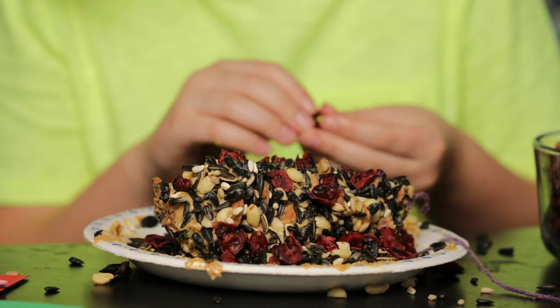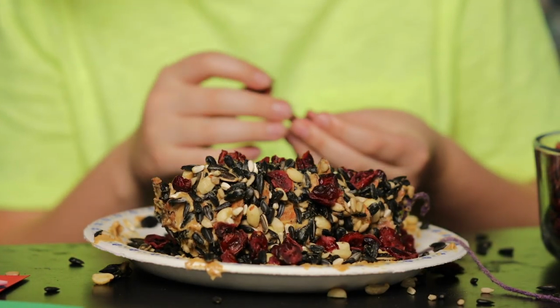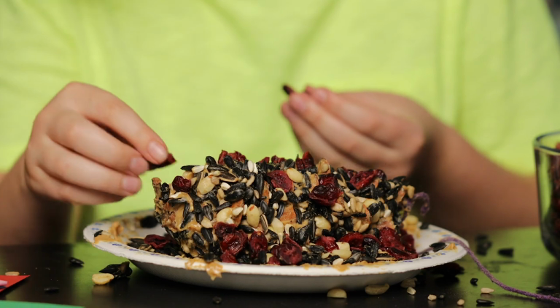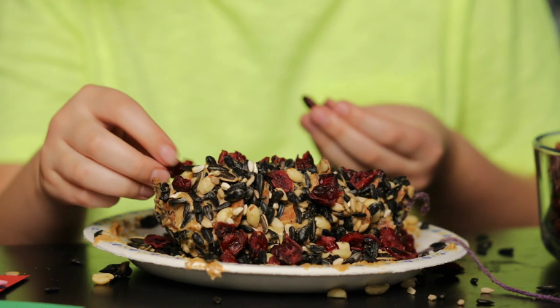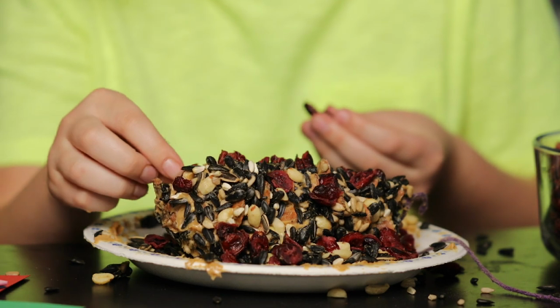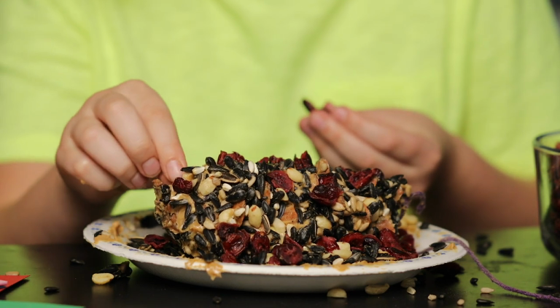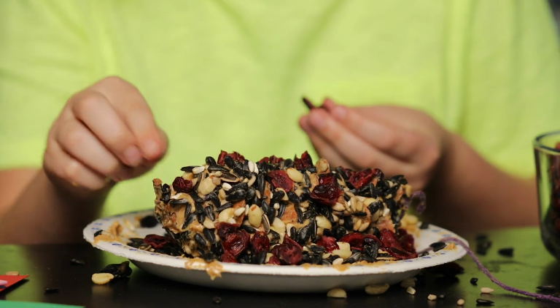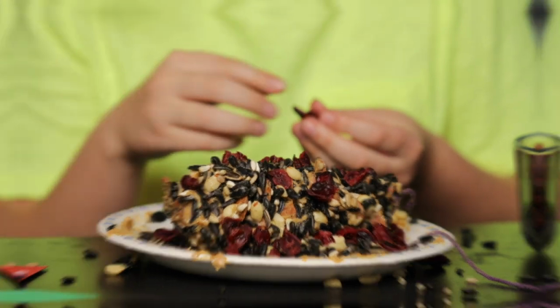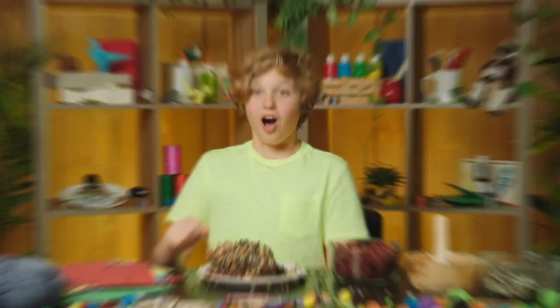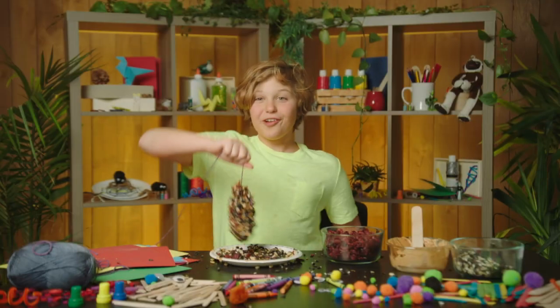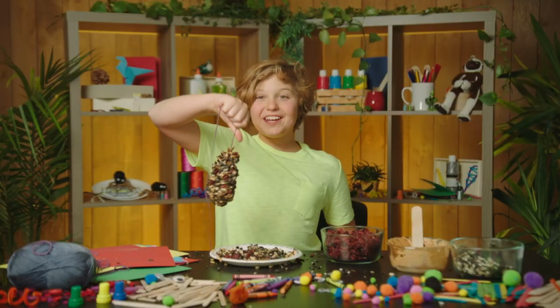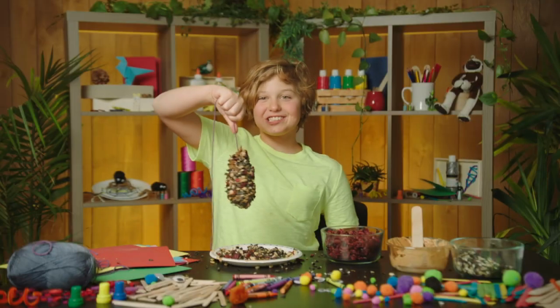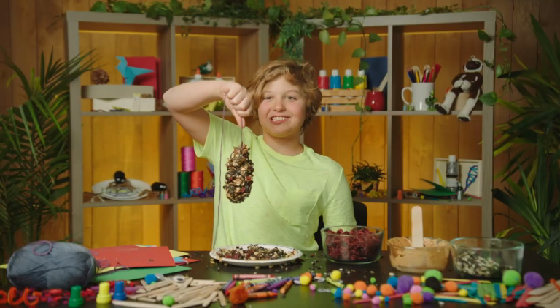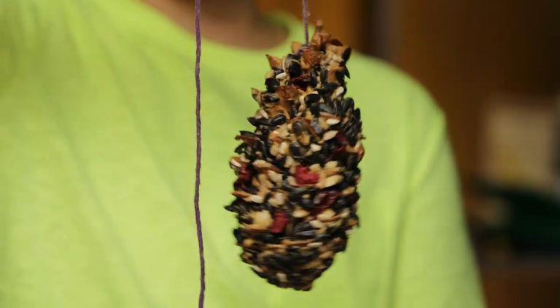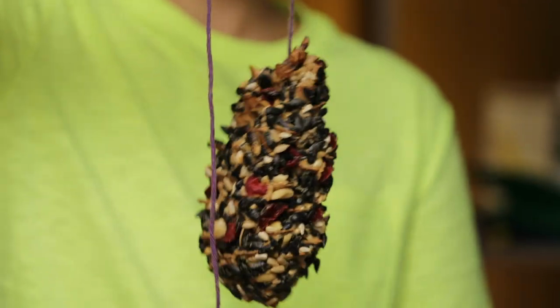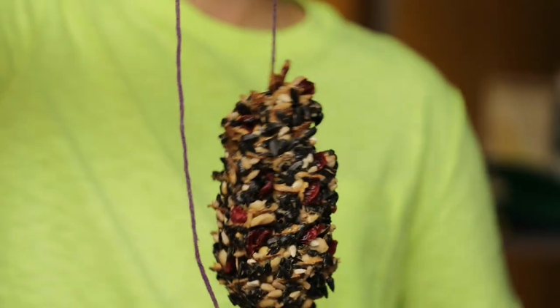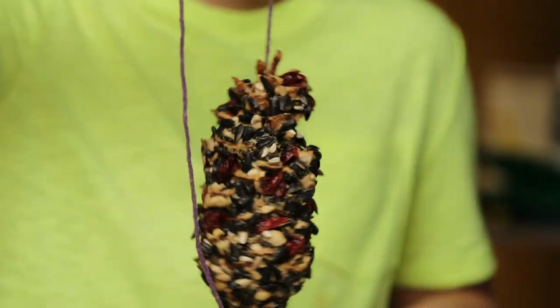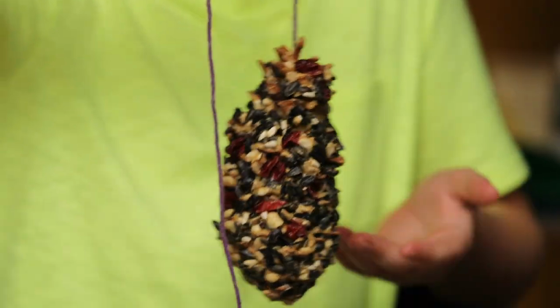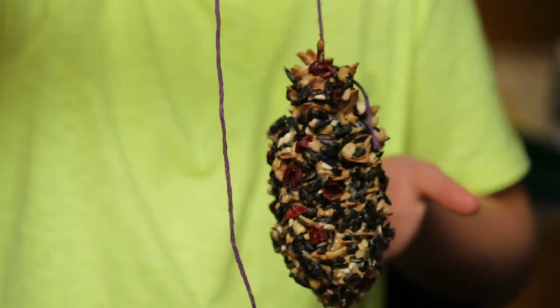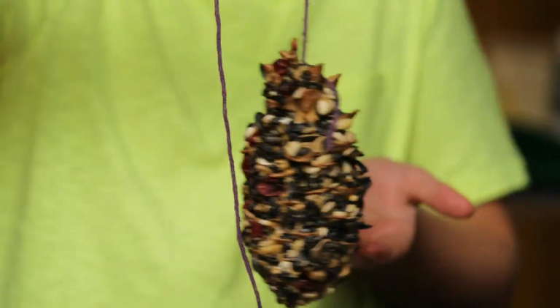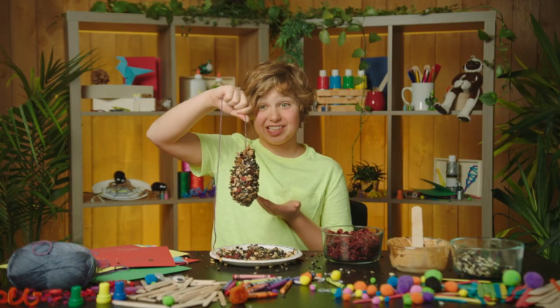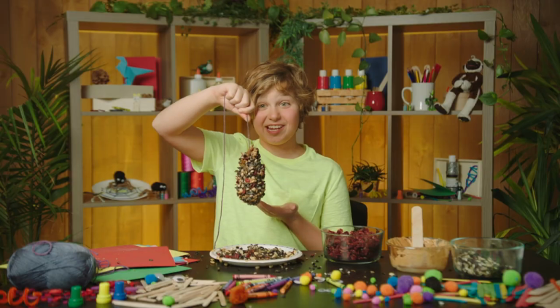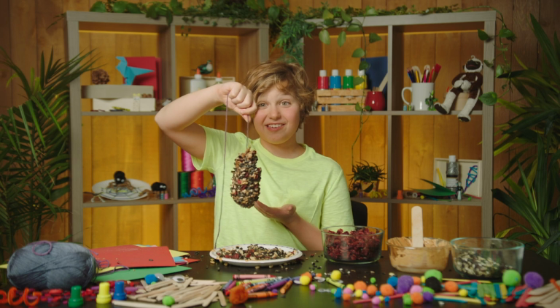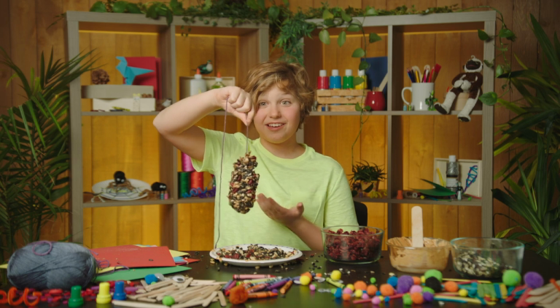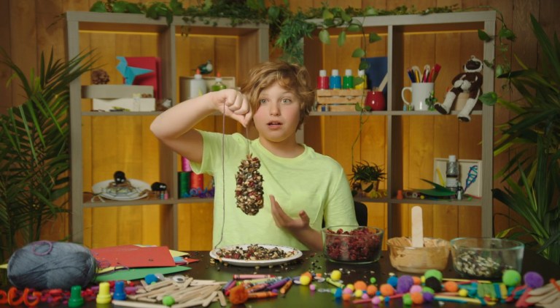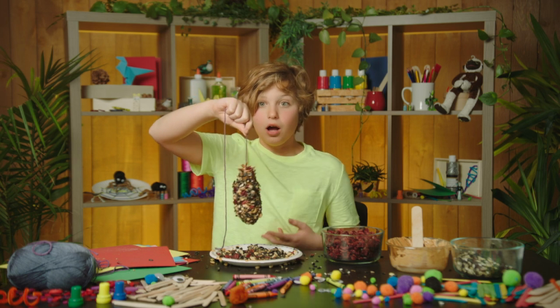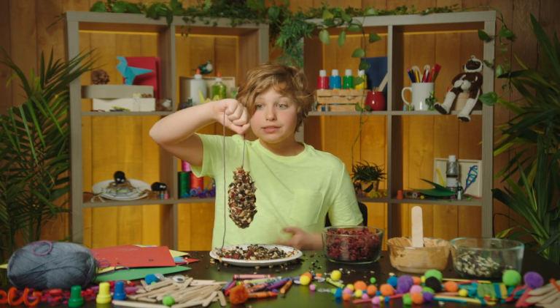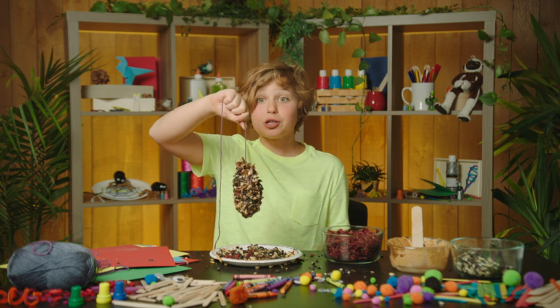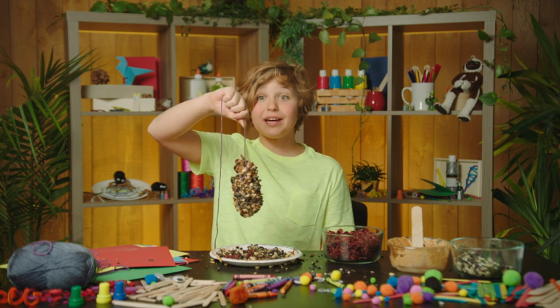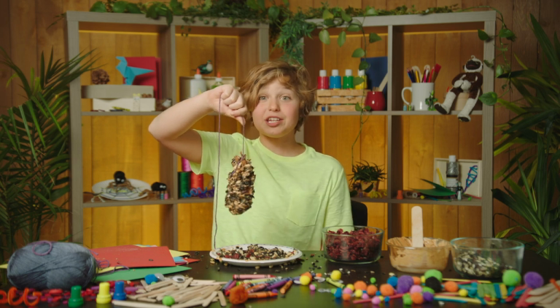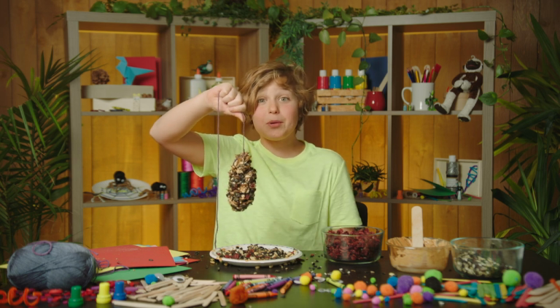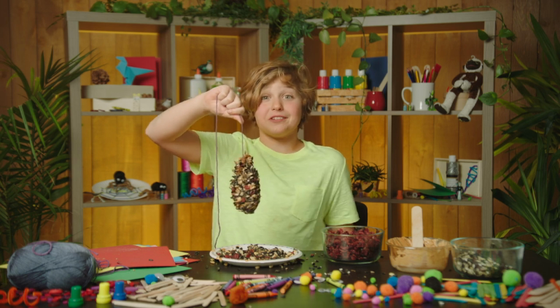I think that's pretty good. All finished. This looks delicious, doesn't it? Time to go get it to the birds.